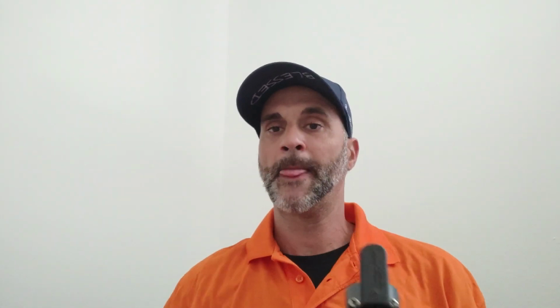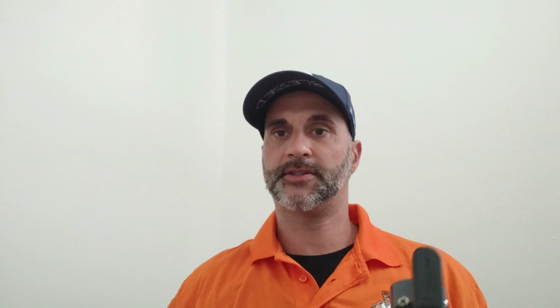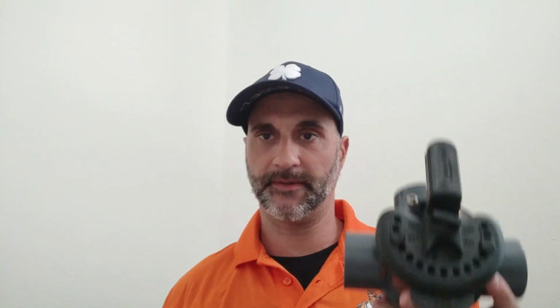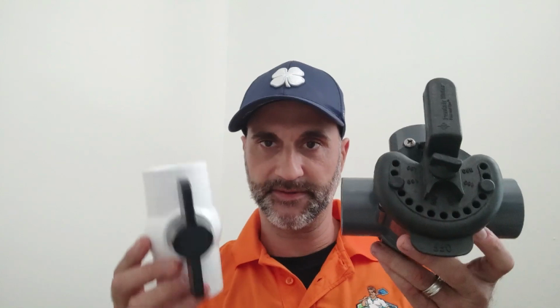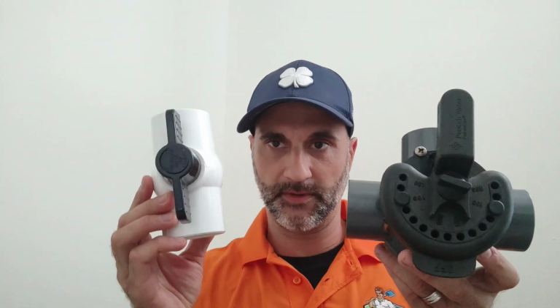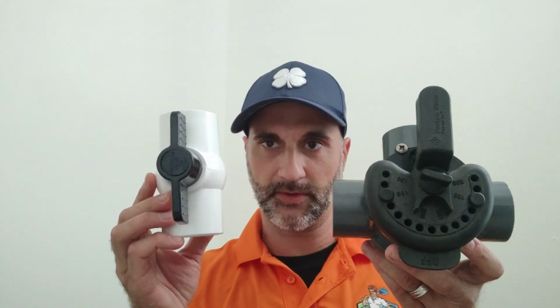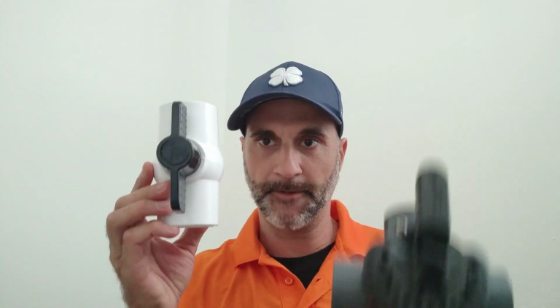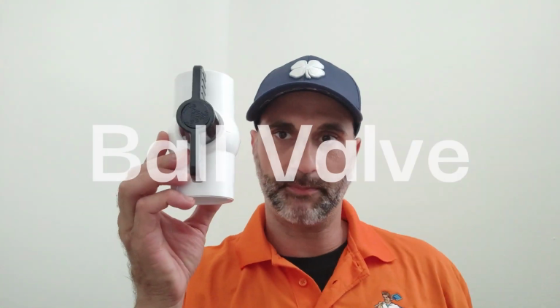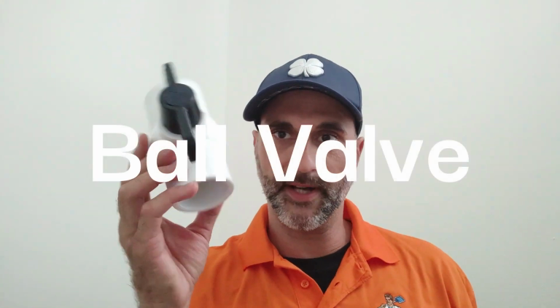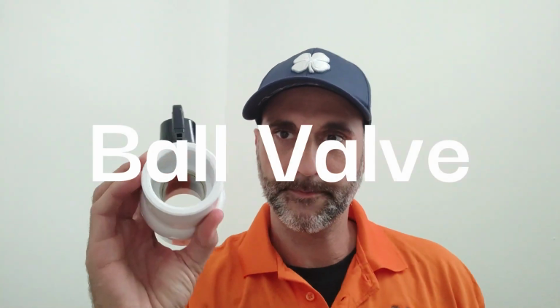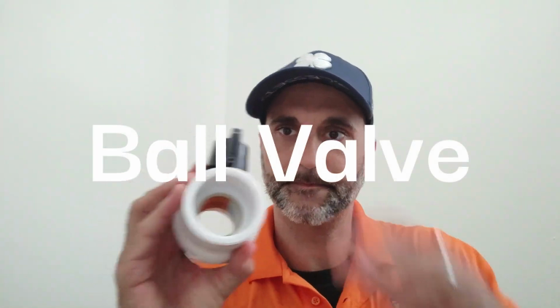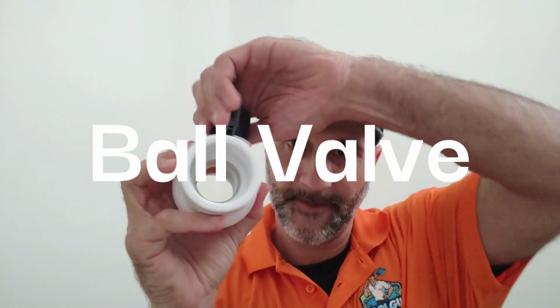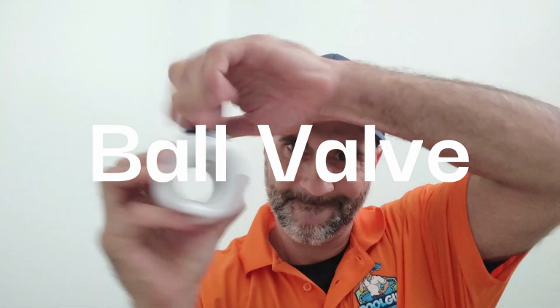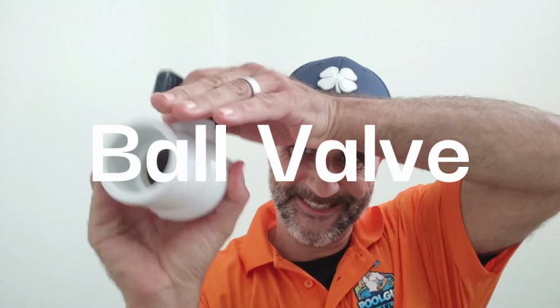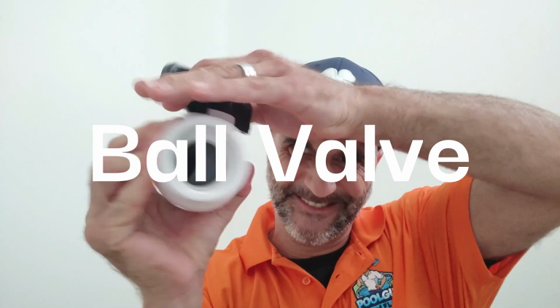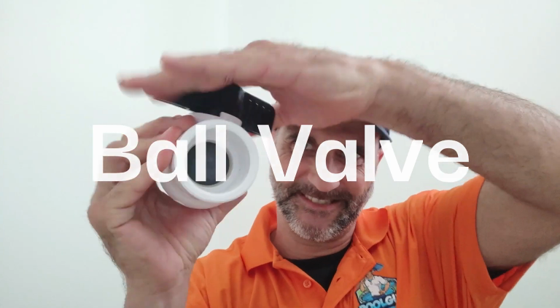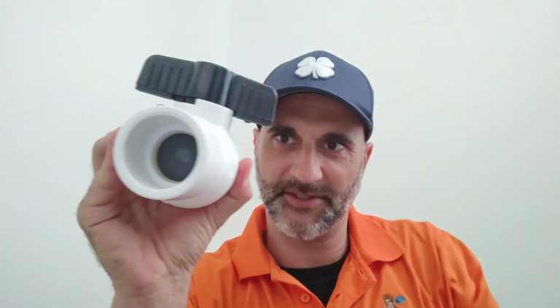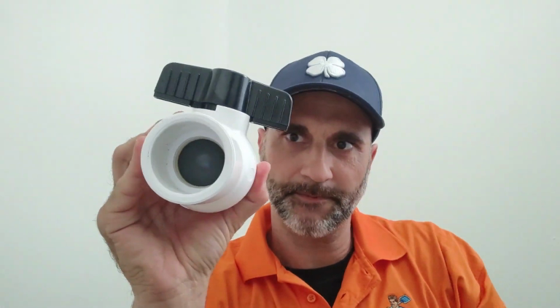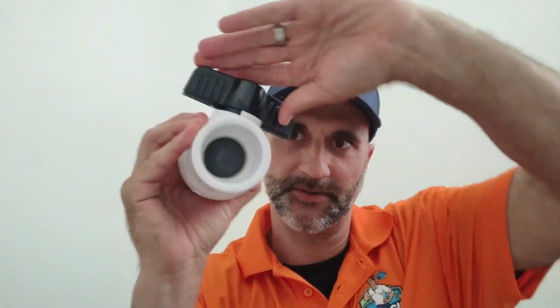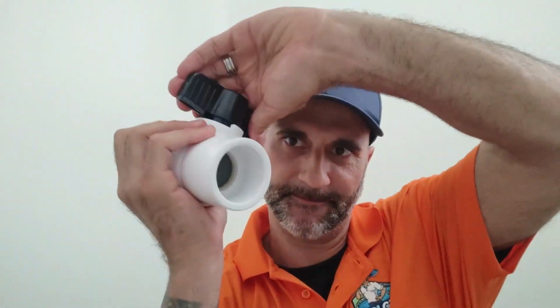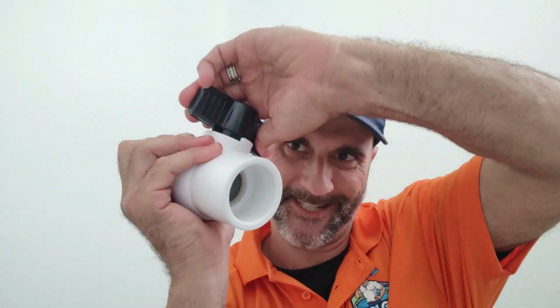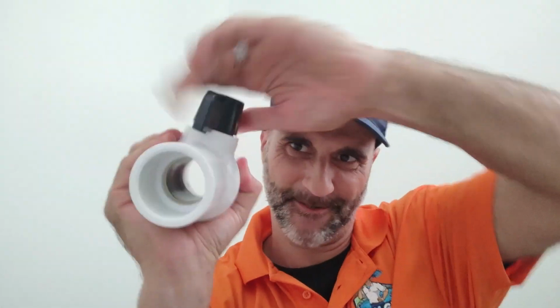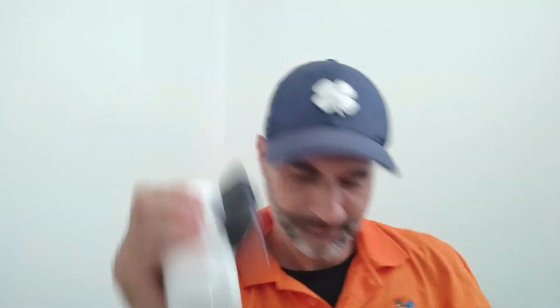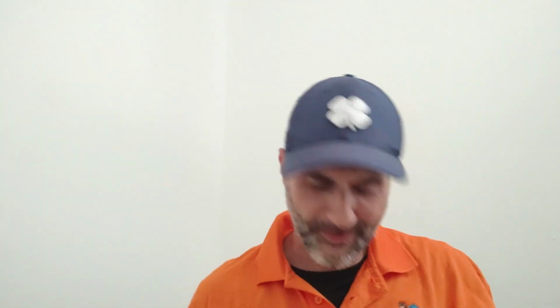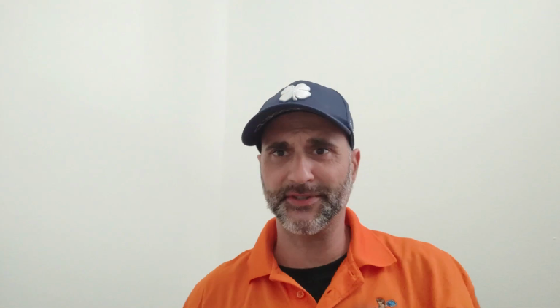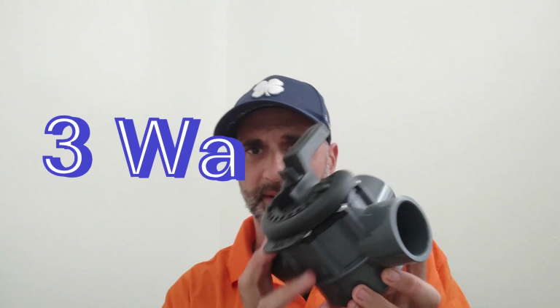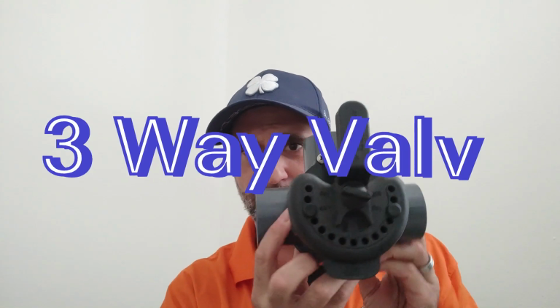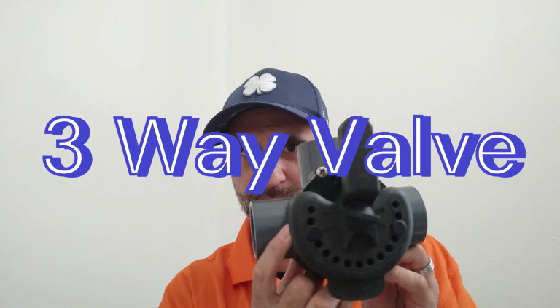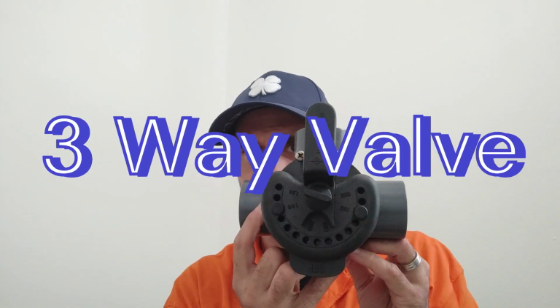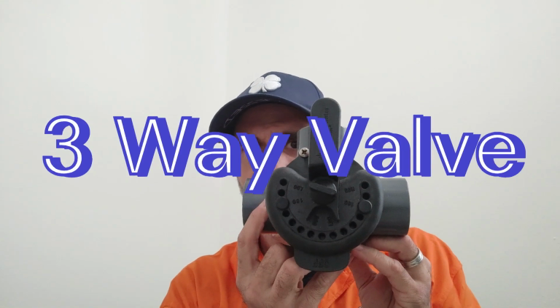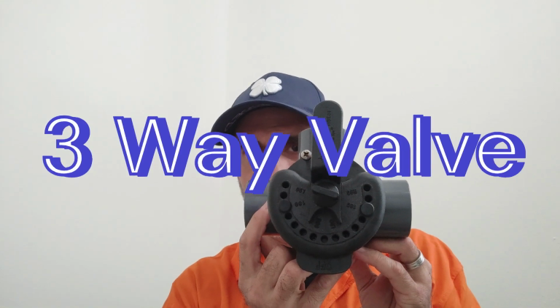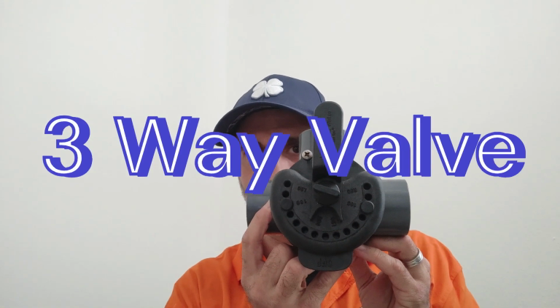So there's two types of valves that you really run across. You have a ball valve — it's a ball that closes it and it rotates. And you have a three-way valve when you have multiple pipes going into somewhere.